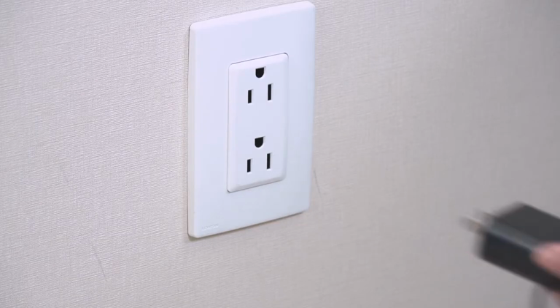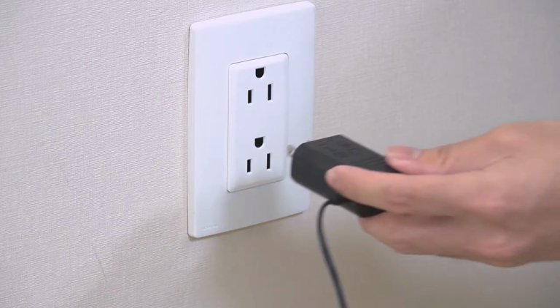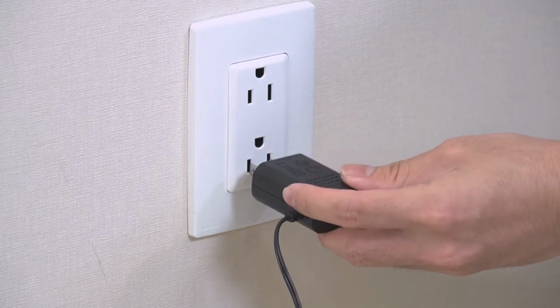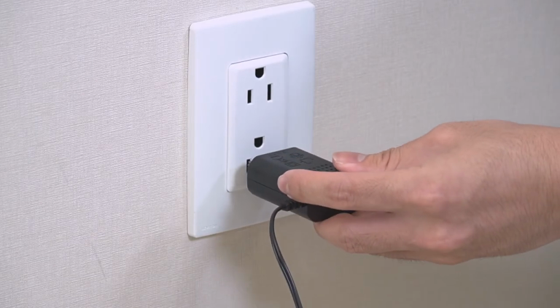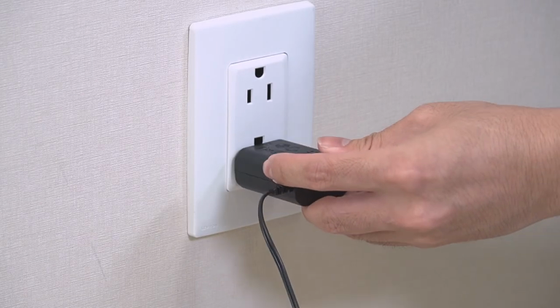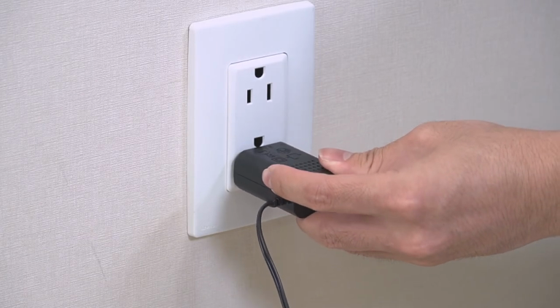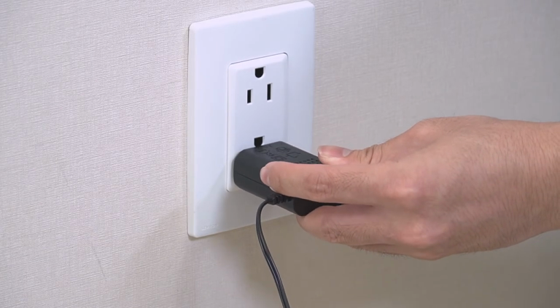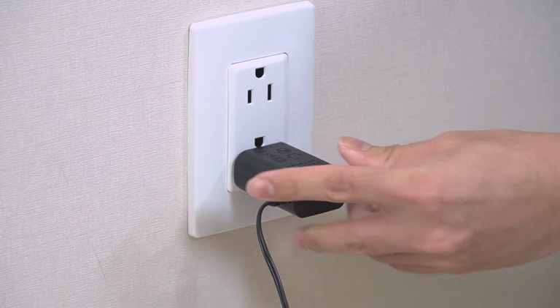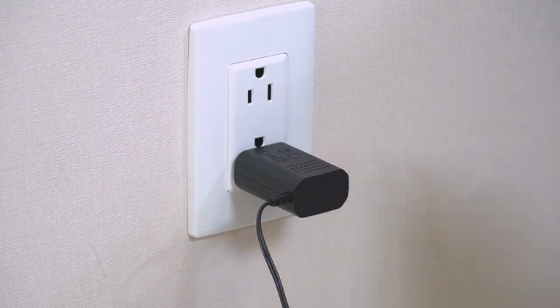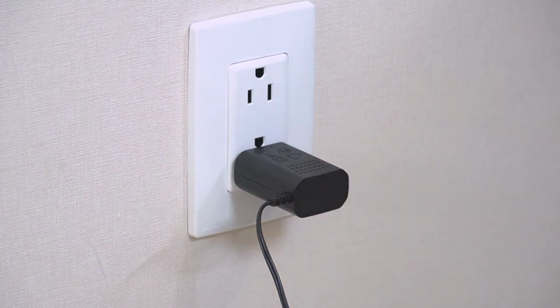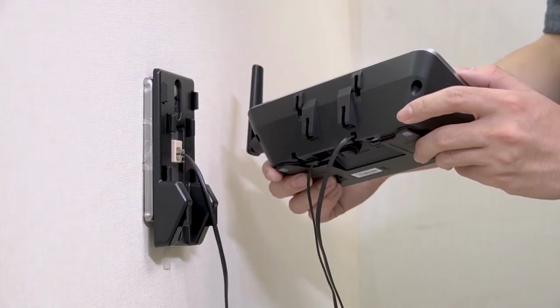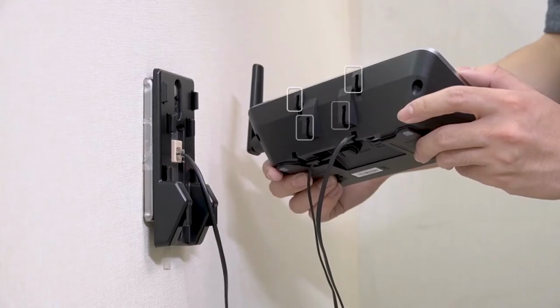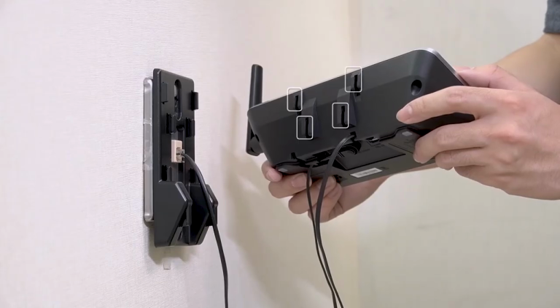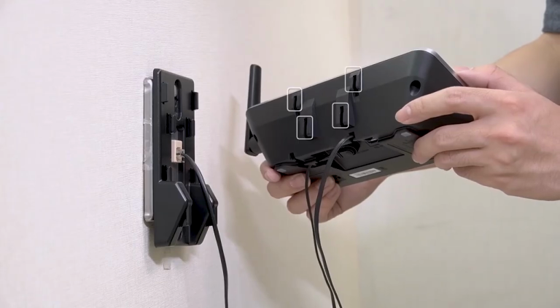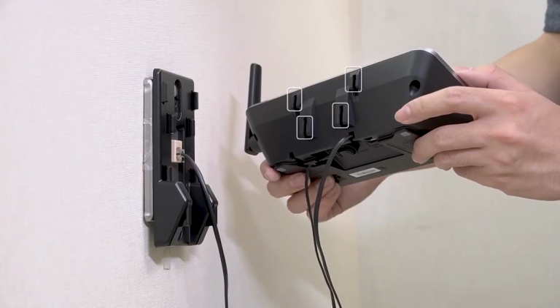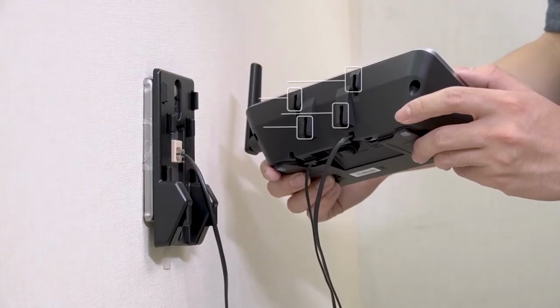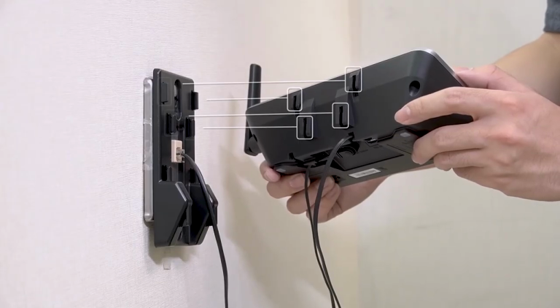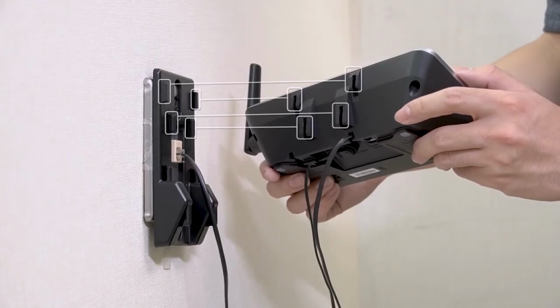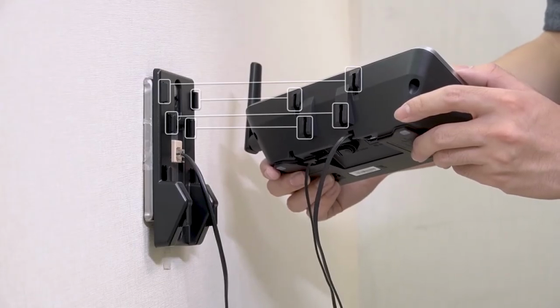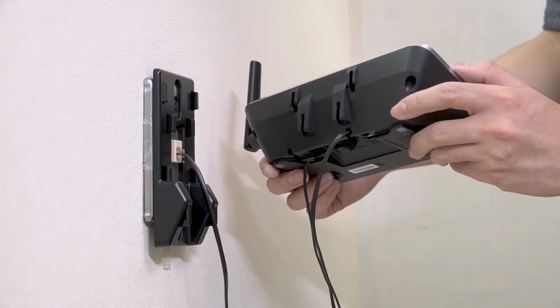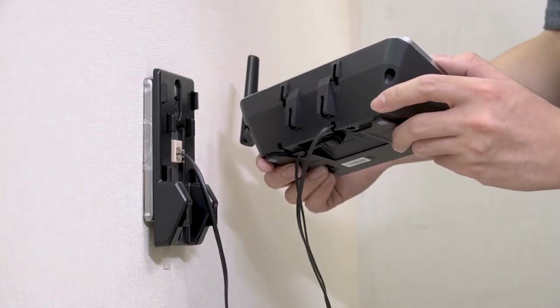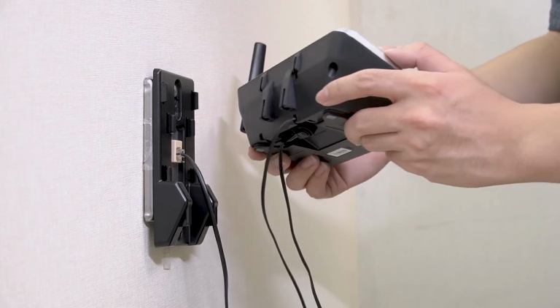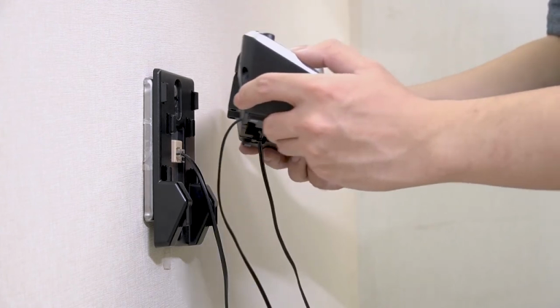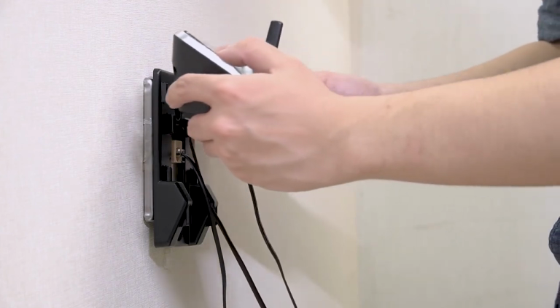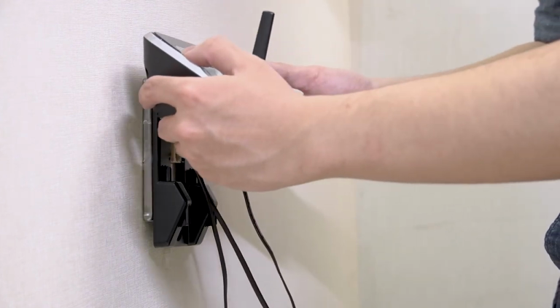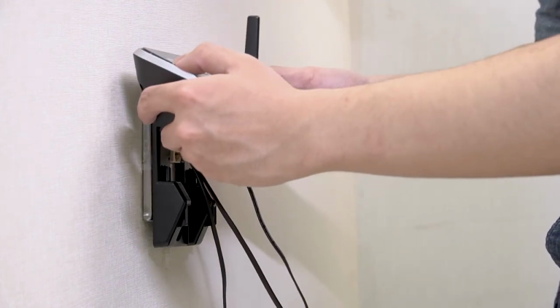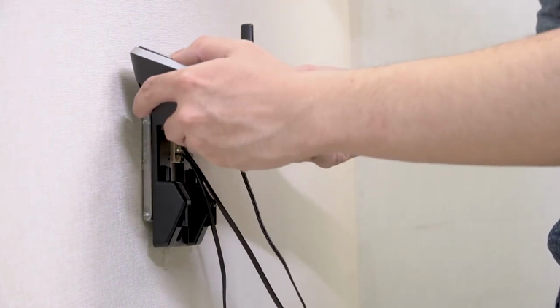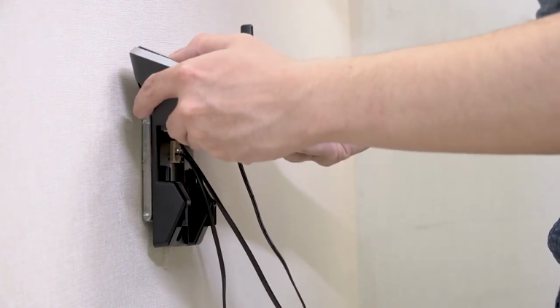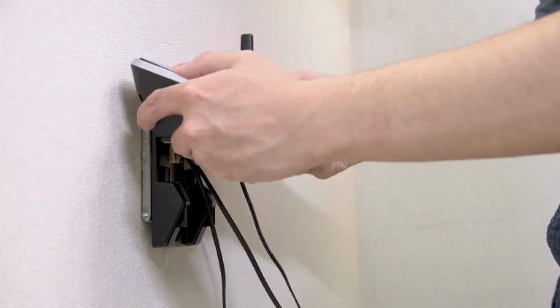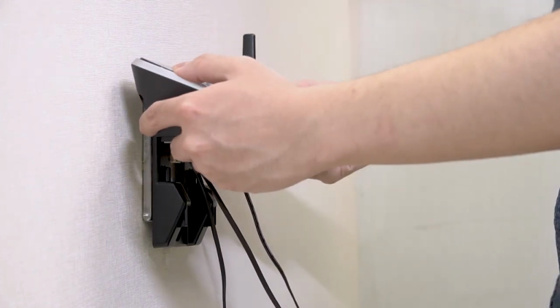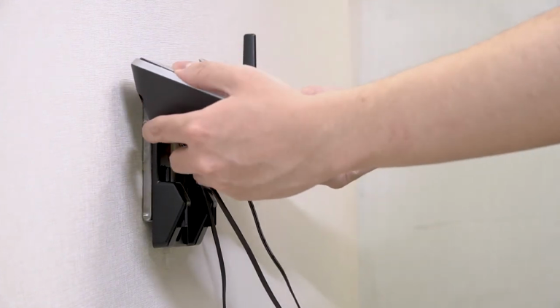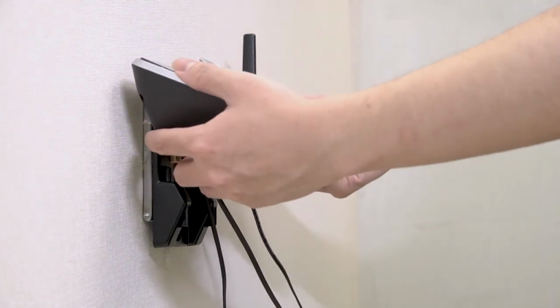Then, plug the power adapter to the power supply. Now, fit the slots of the base onto the mounting plate tabs as shown in the video, push the base down to lock it firmly on the mounting plate, and make sure the base won't fall.